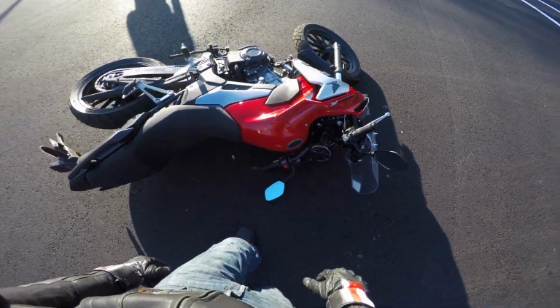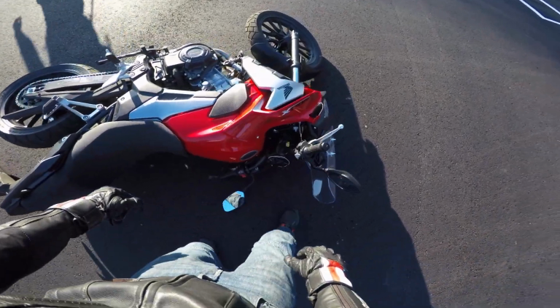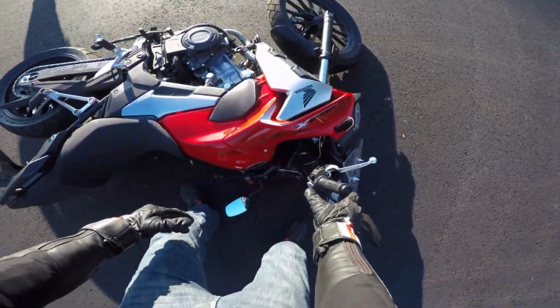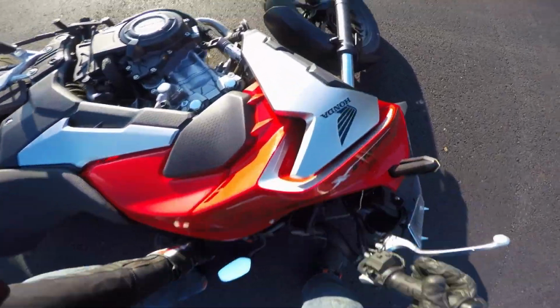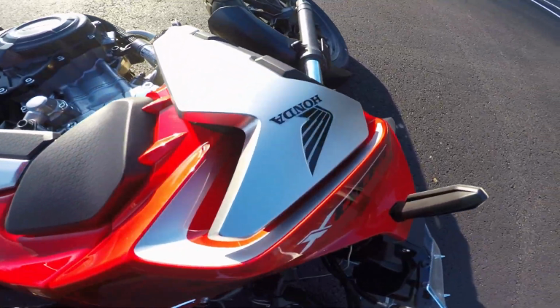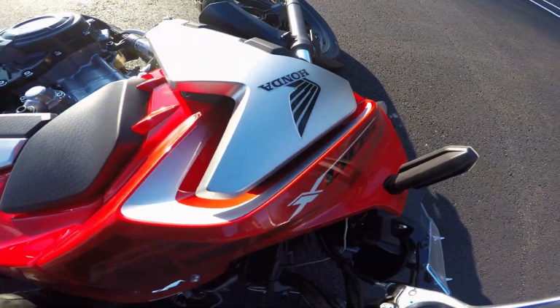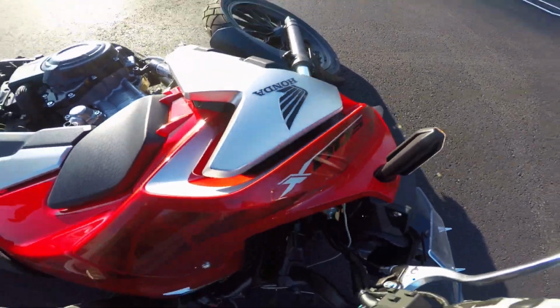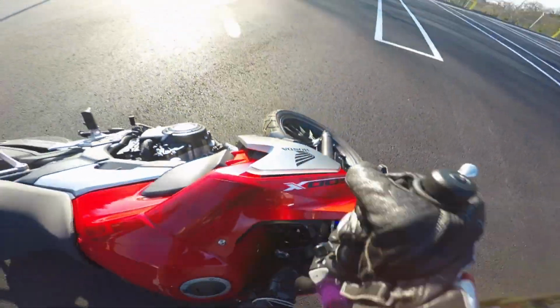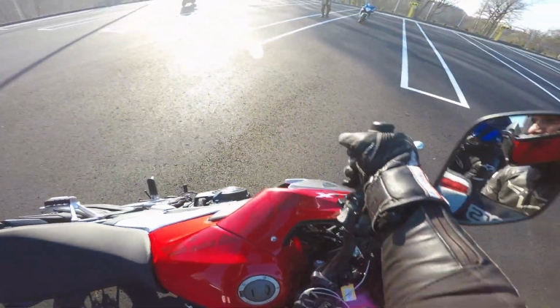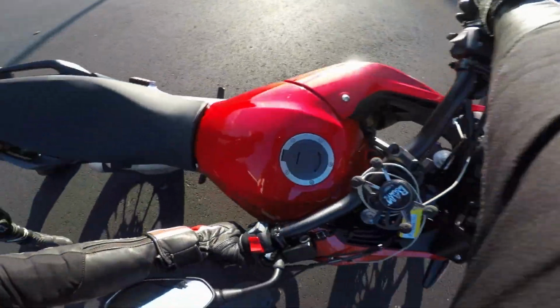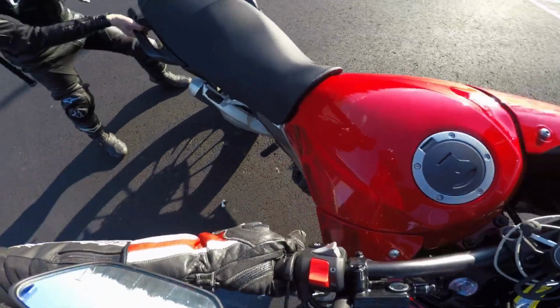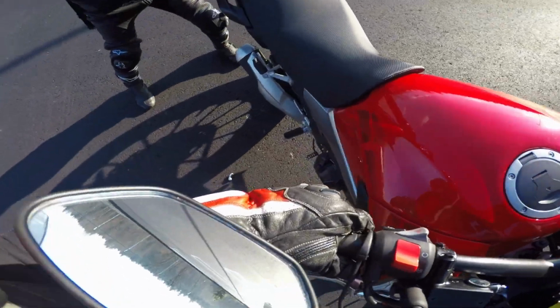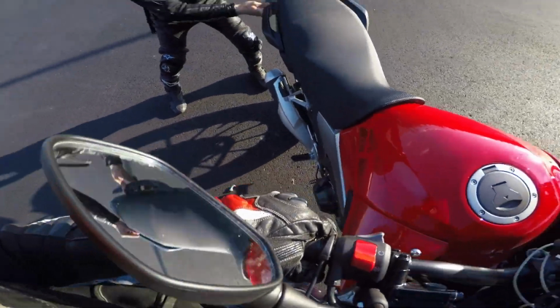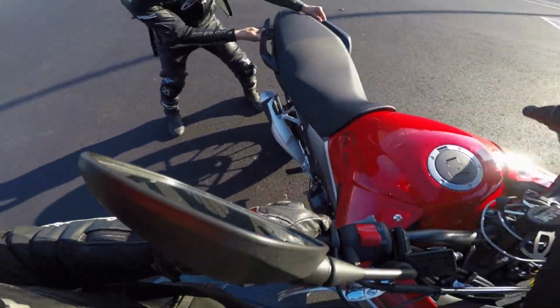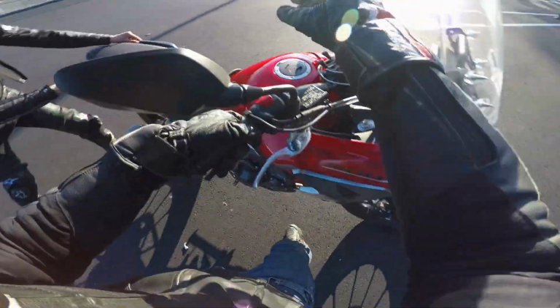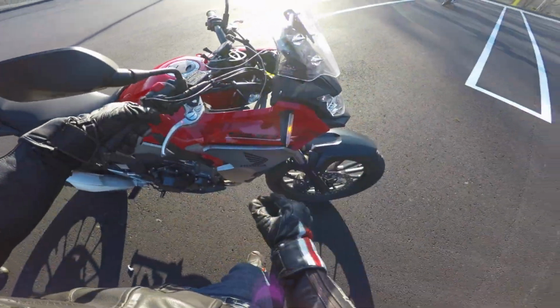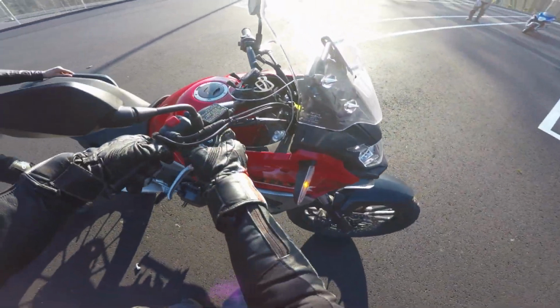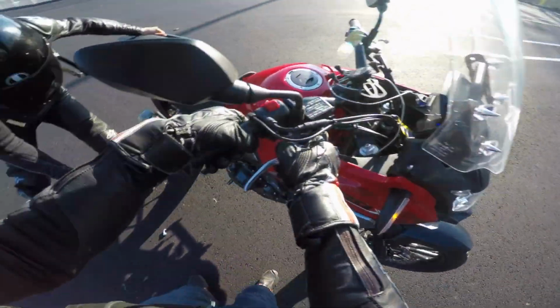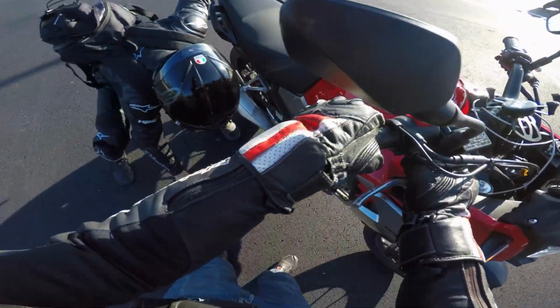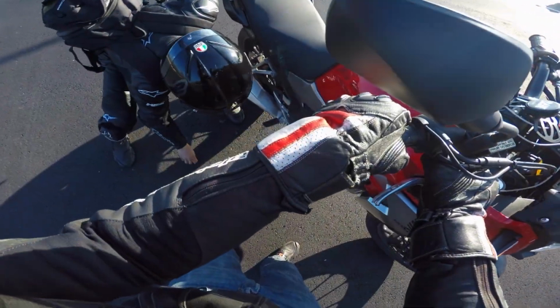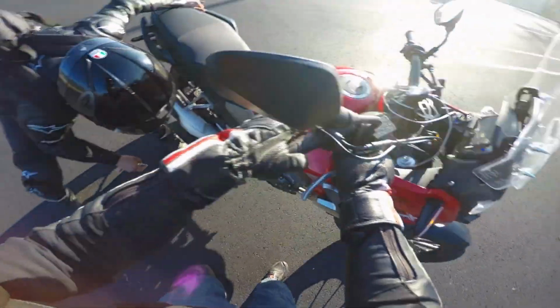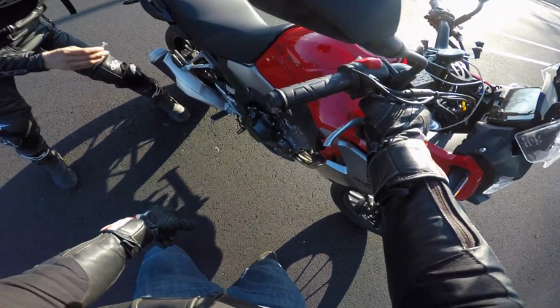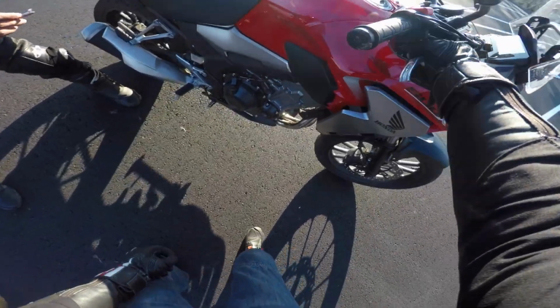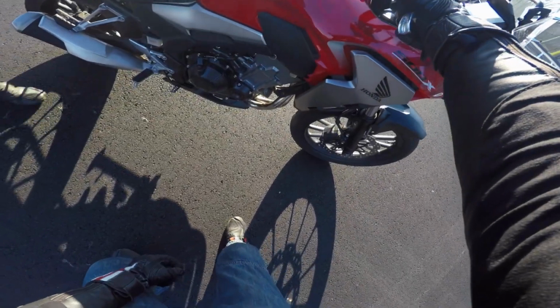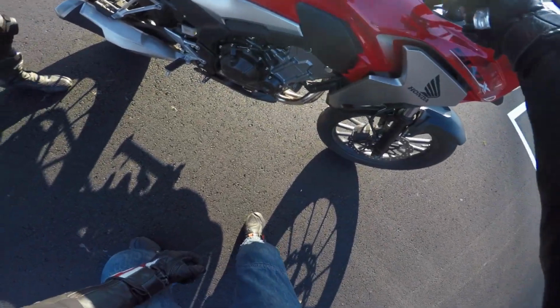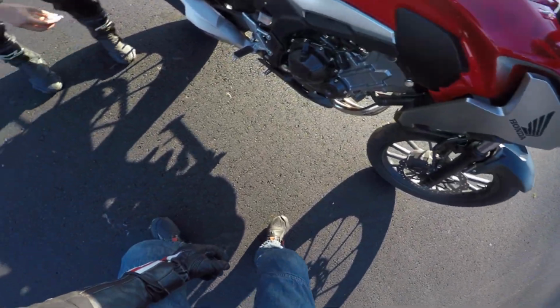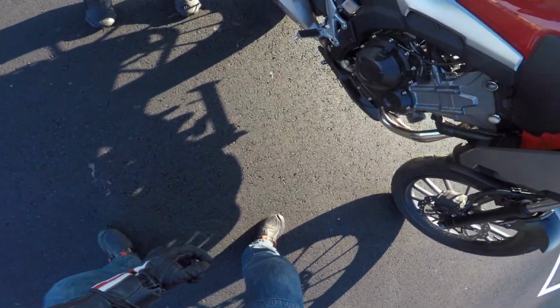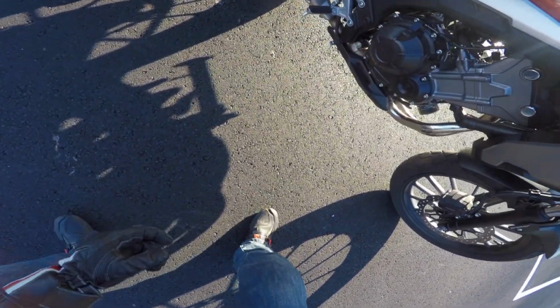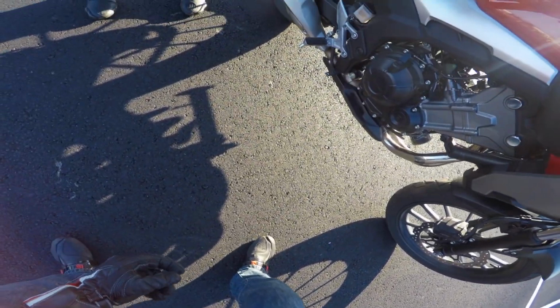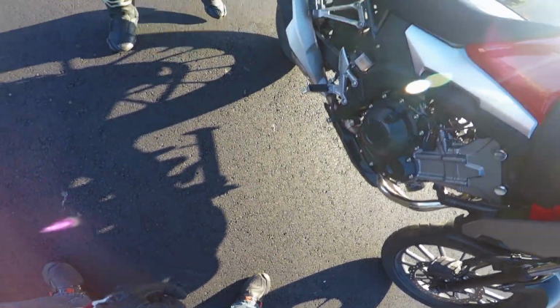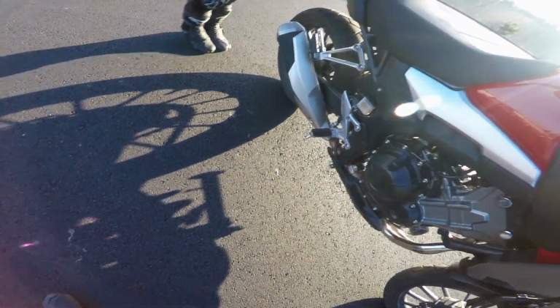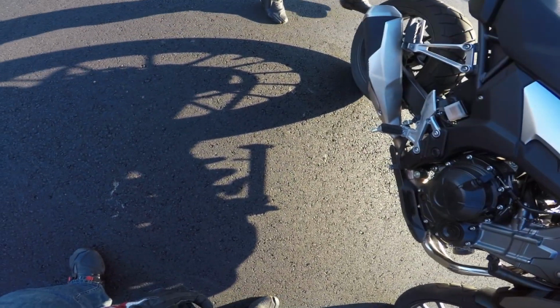There it is. The brake lever. I think other than that, pretty good.